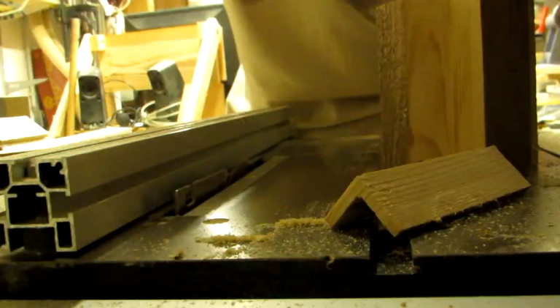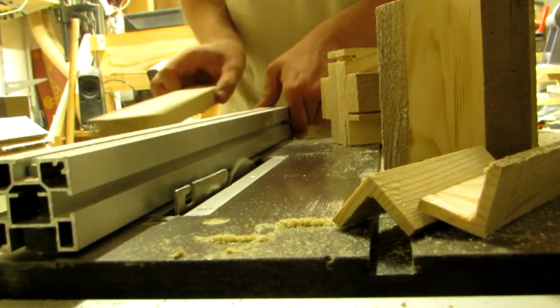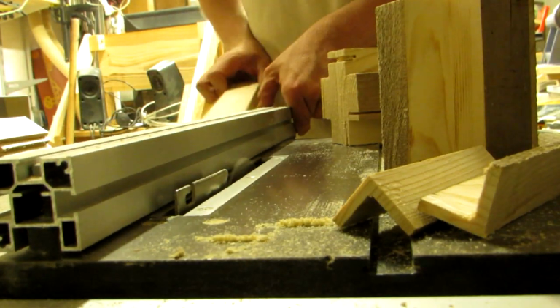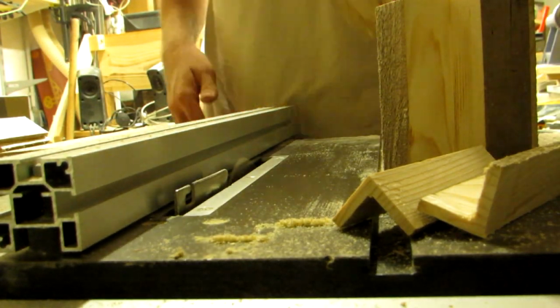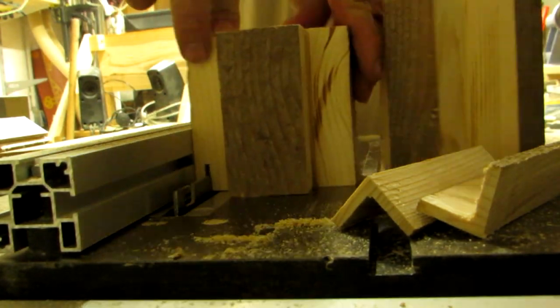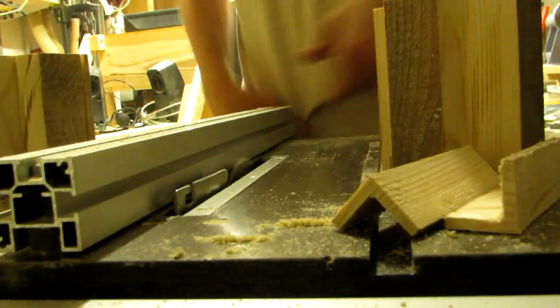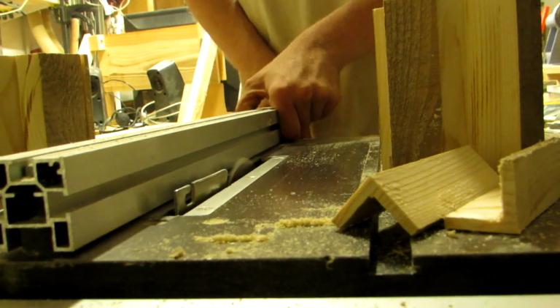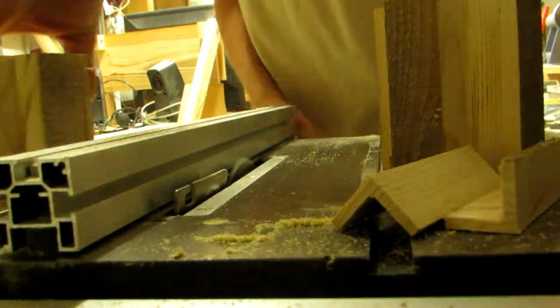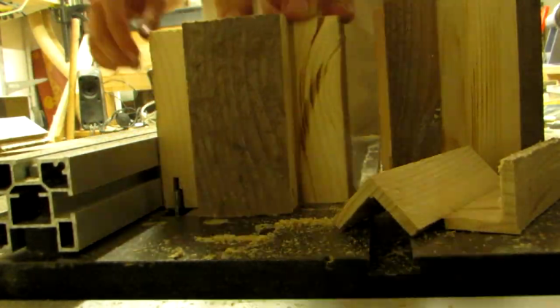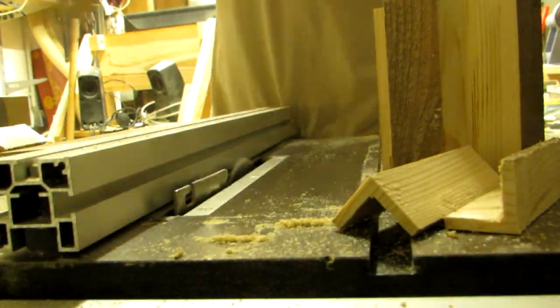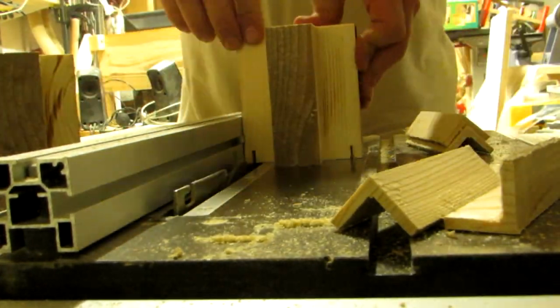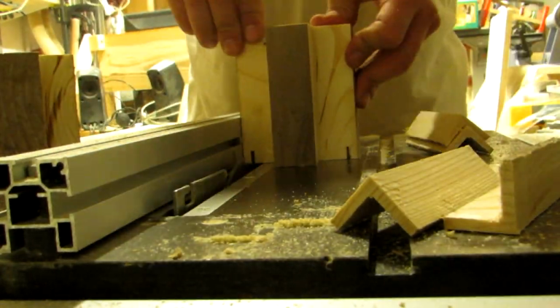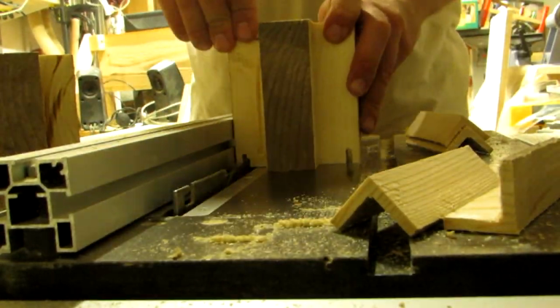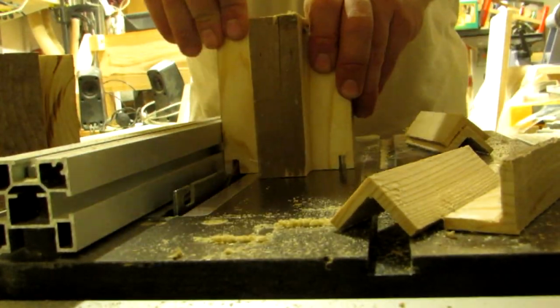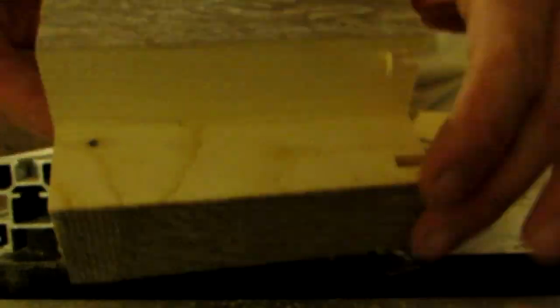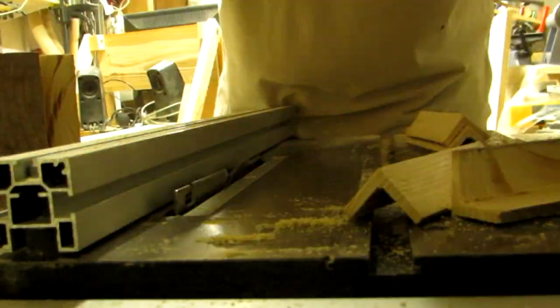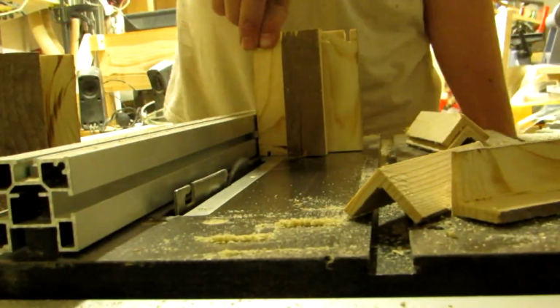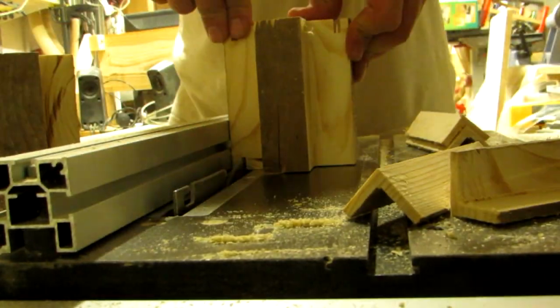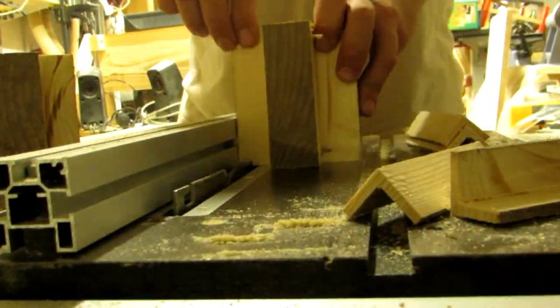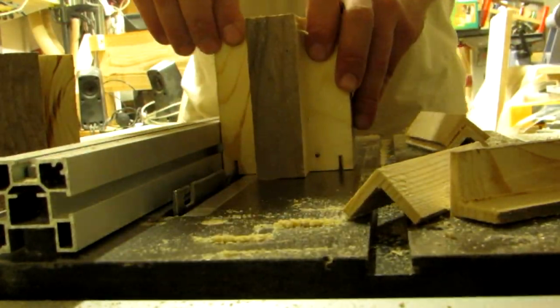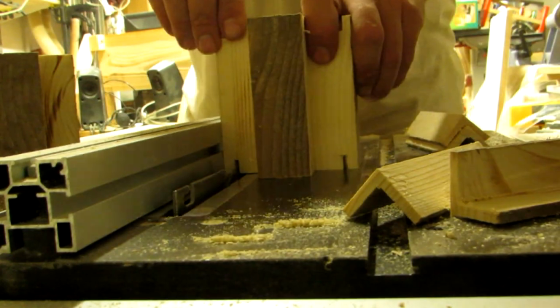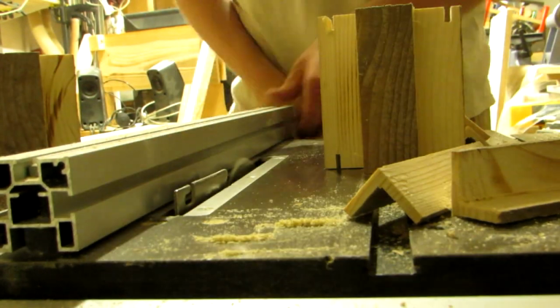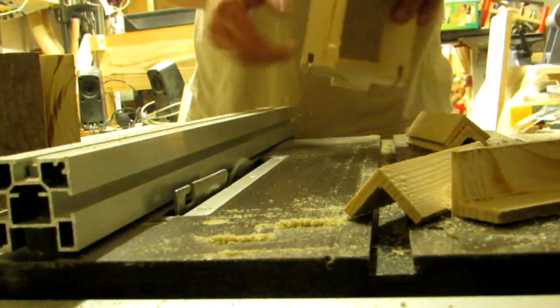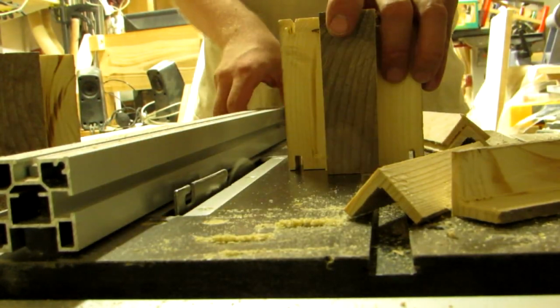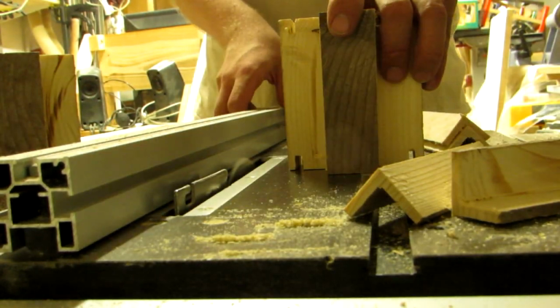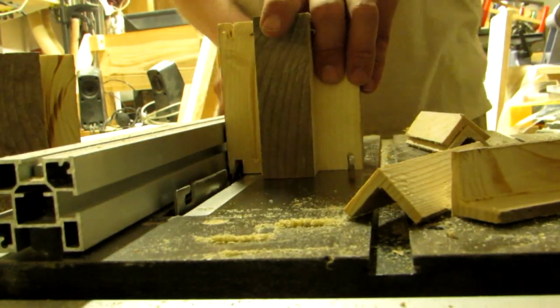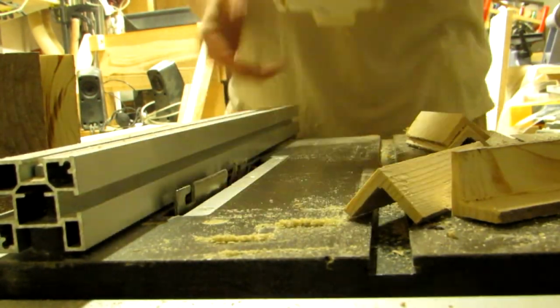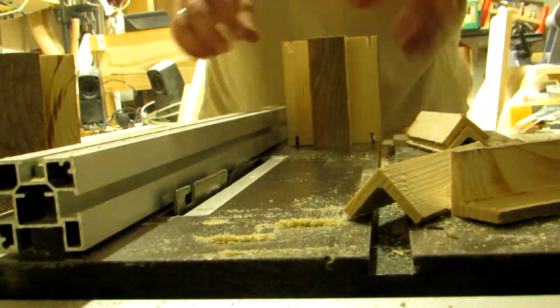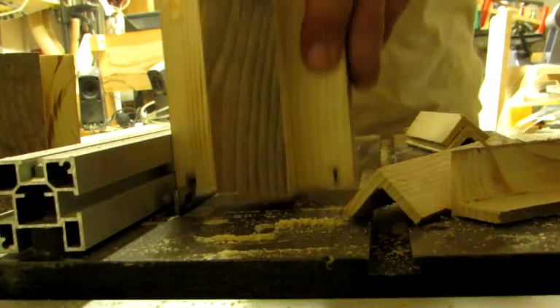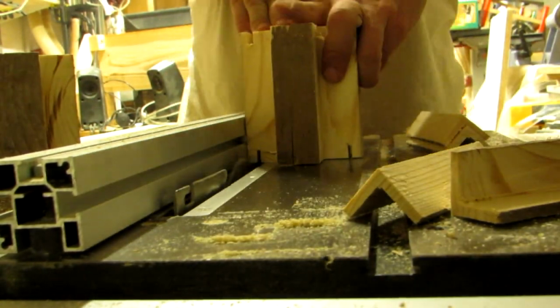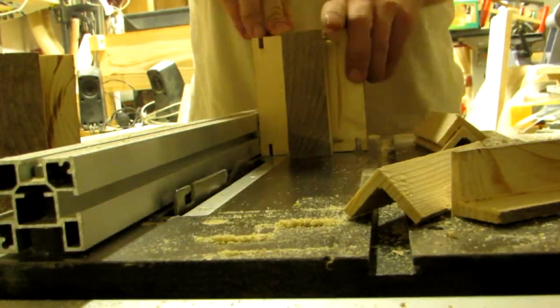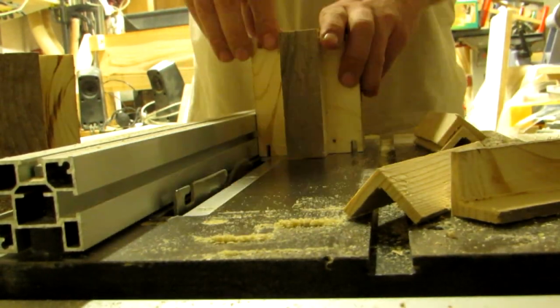Did I say seven? I accidentally forgot about the other side and only cut four dados. So then I had to reset my fence to the first setting, which caused a slight difference in snugness from one side to the other.